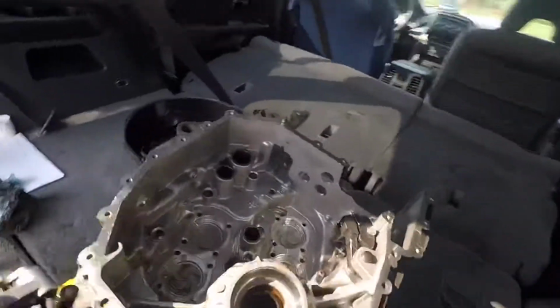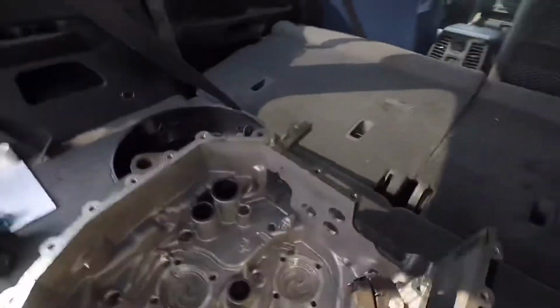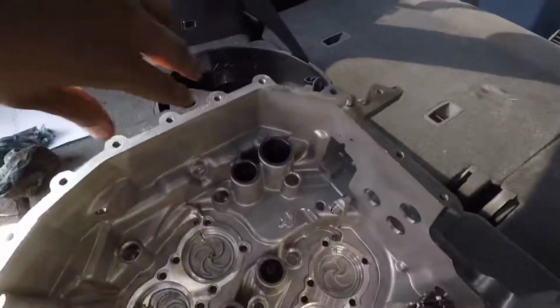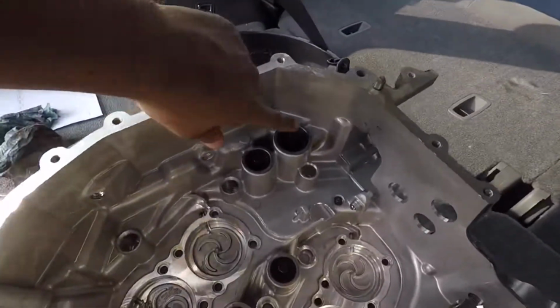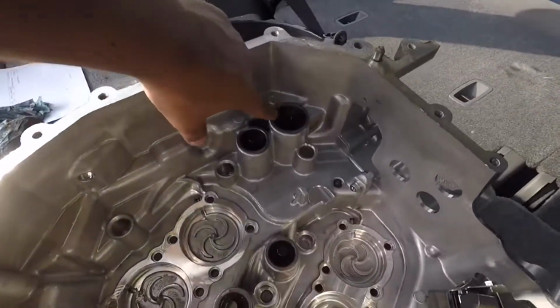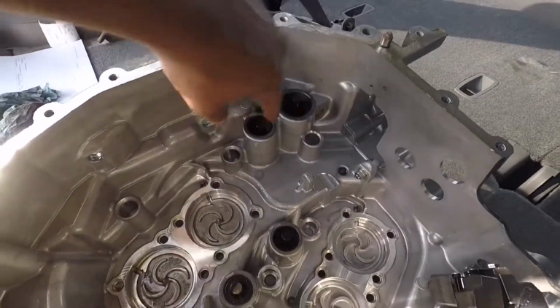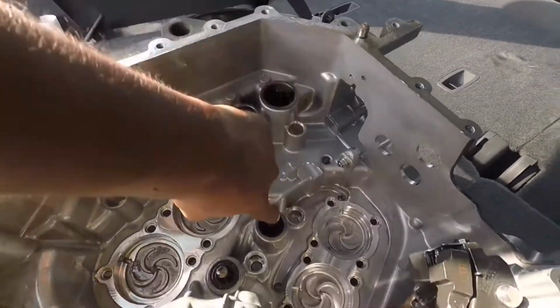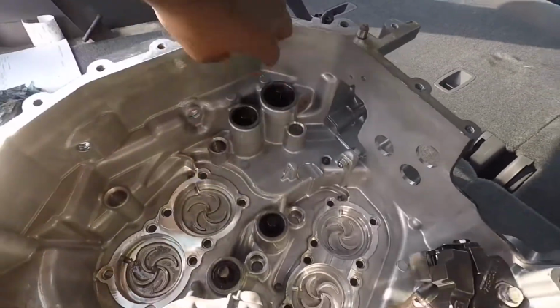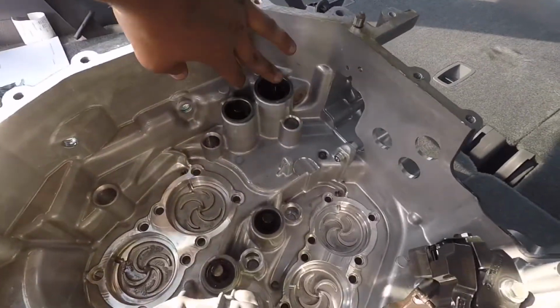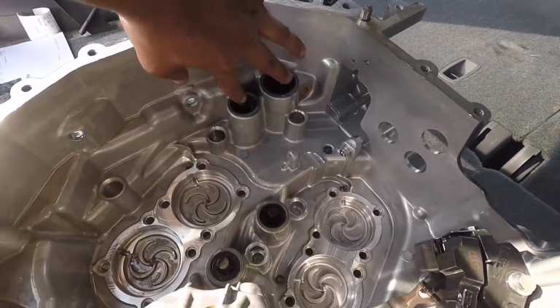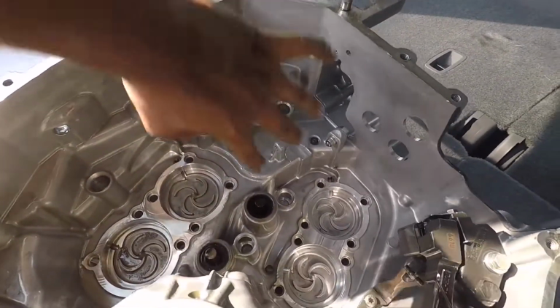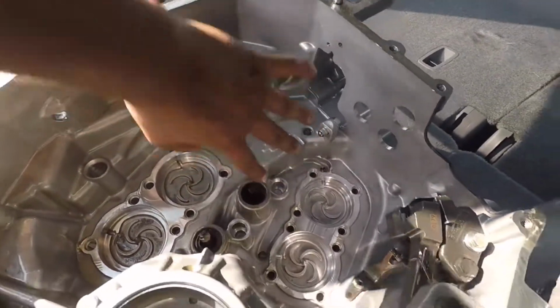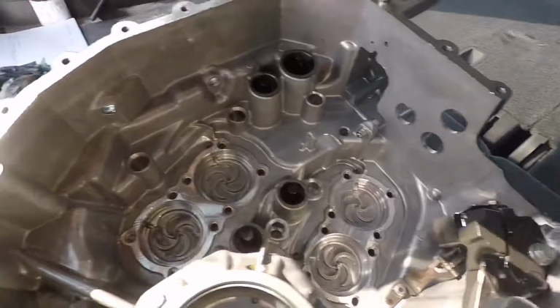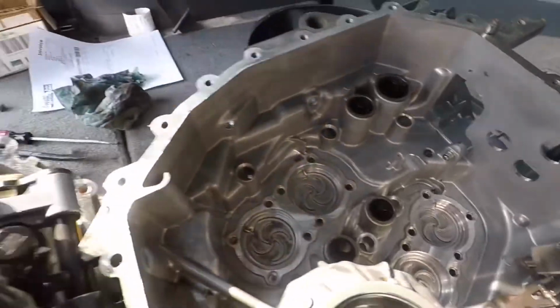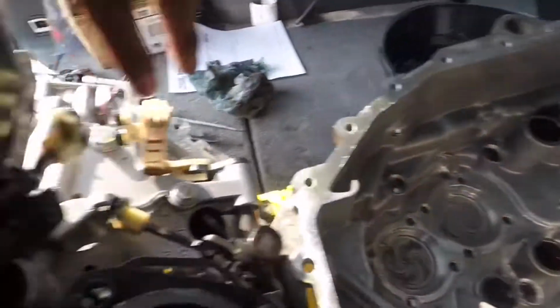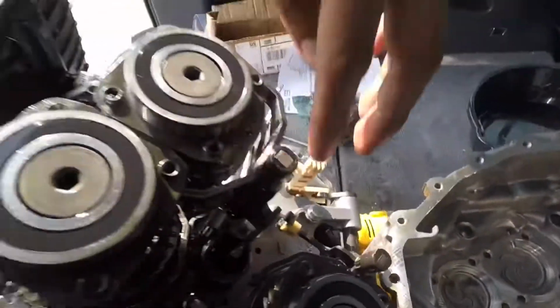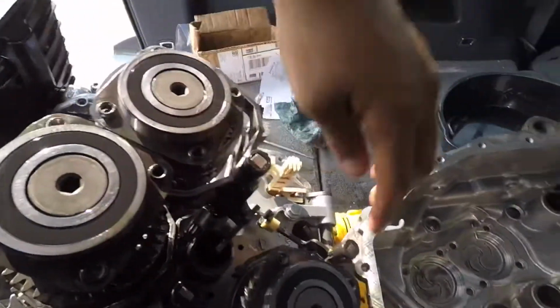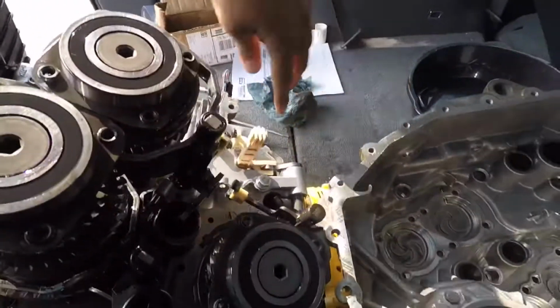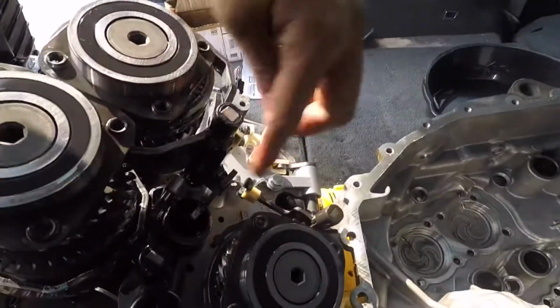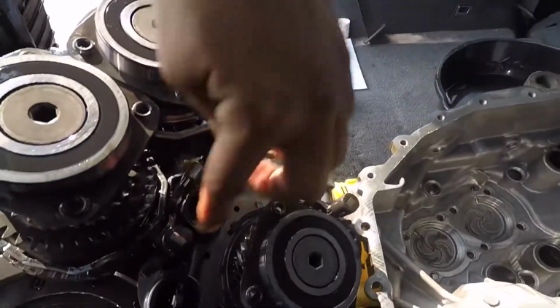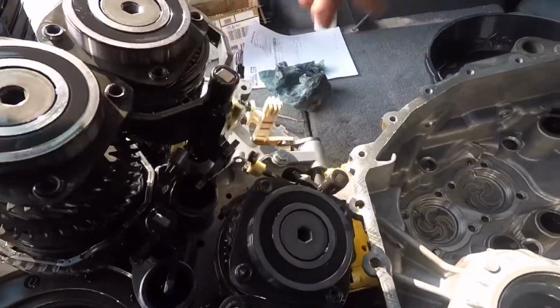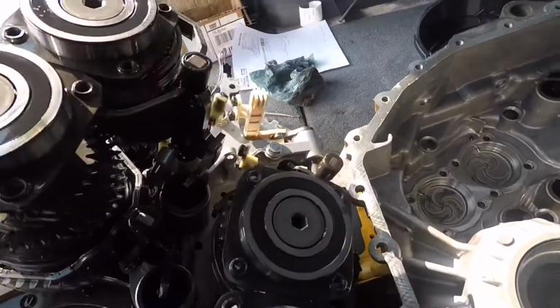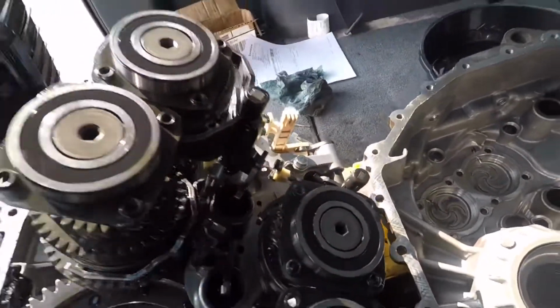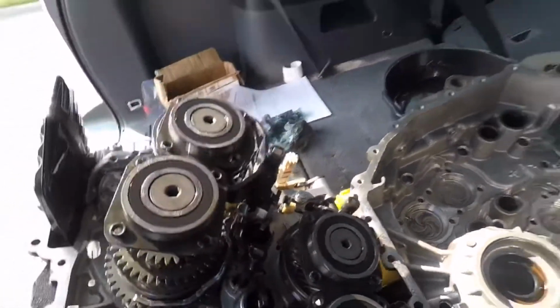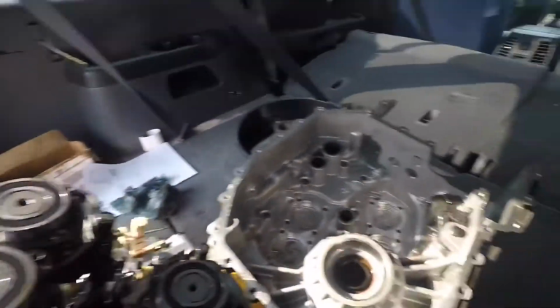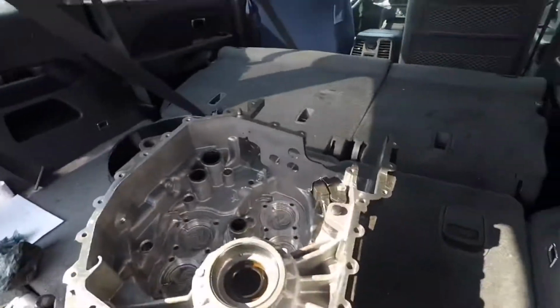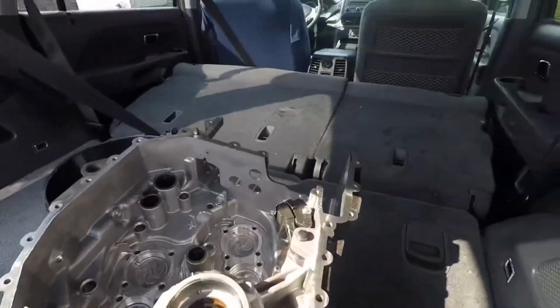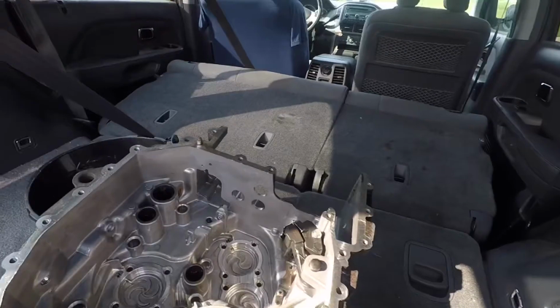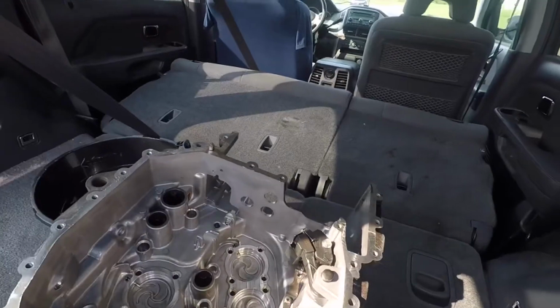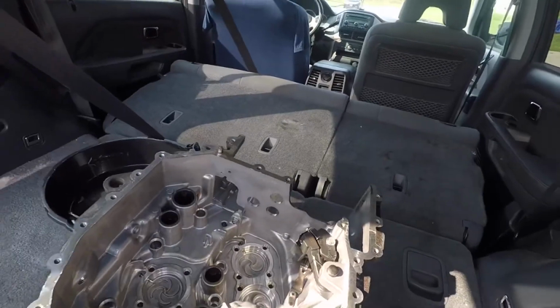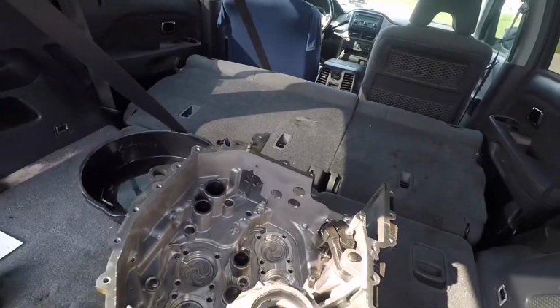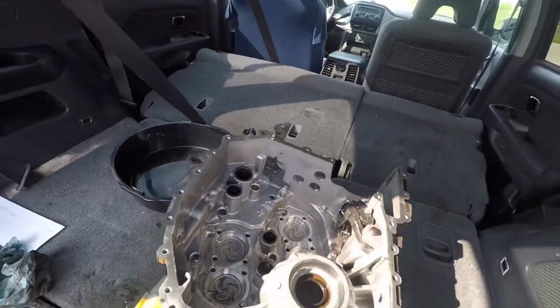So these right here are going to get replaced — these magnets, or these sensors here, for these points. And this — they're all going to get replaced. And that's about it.